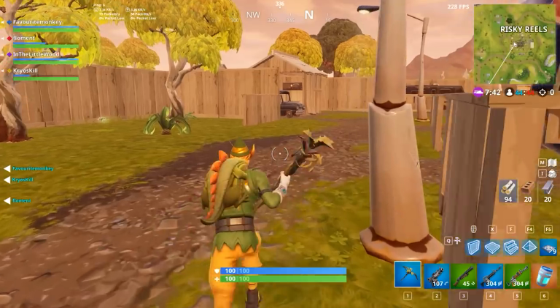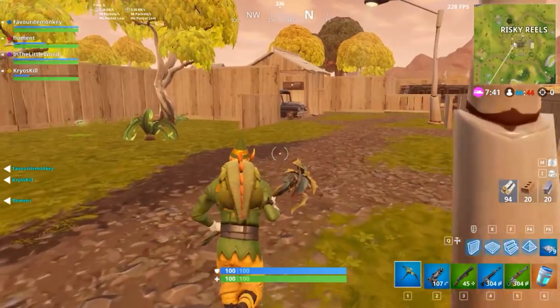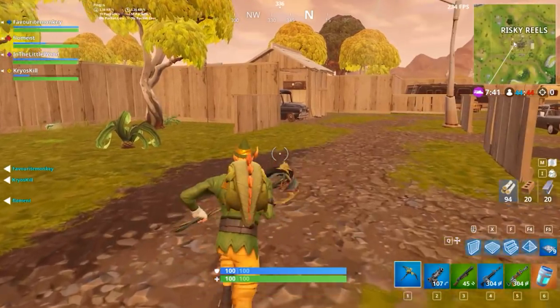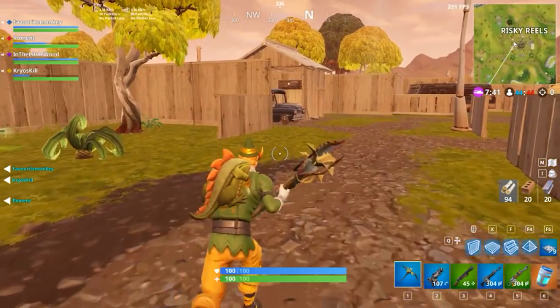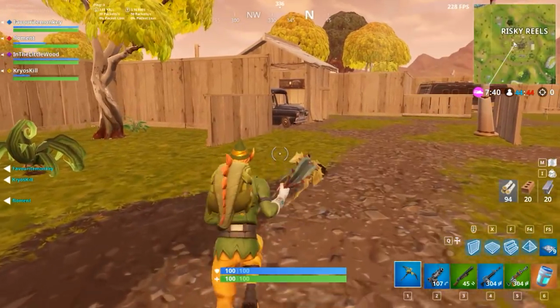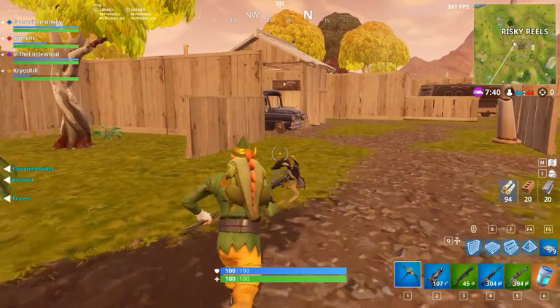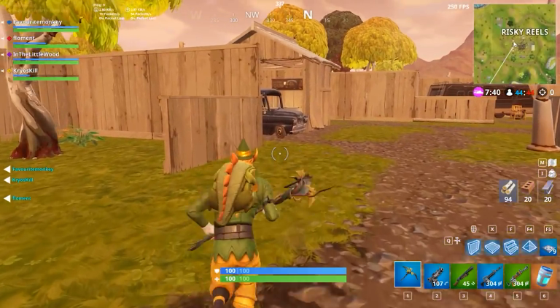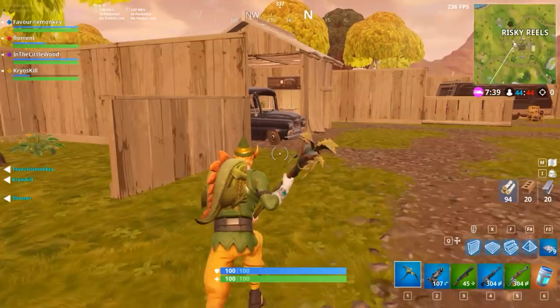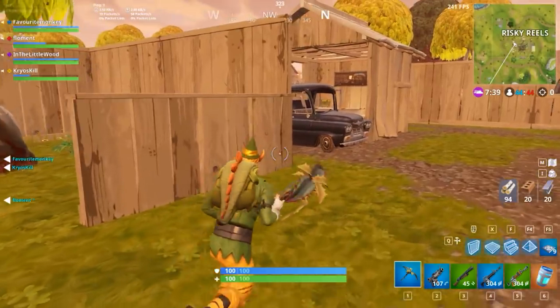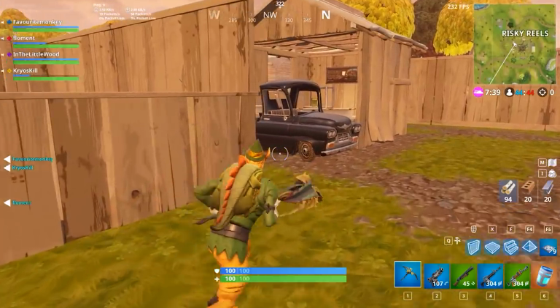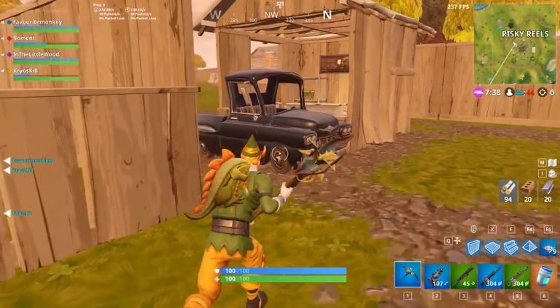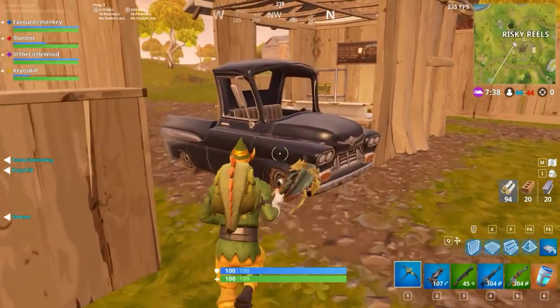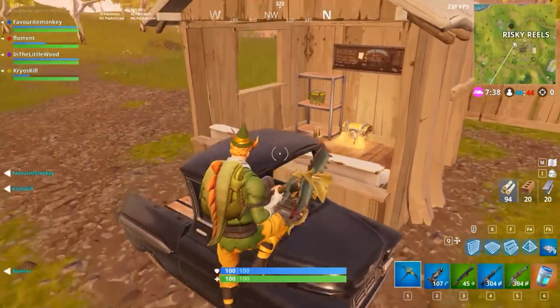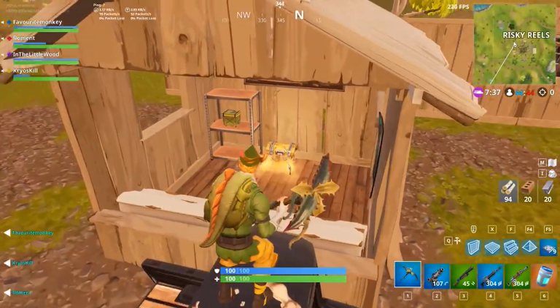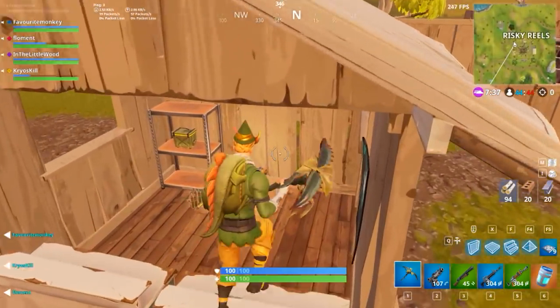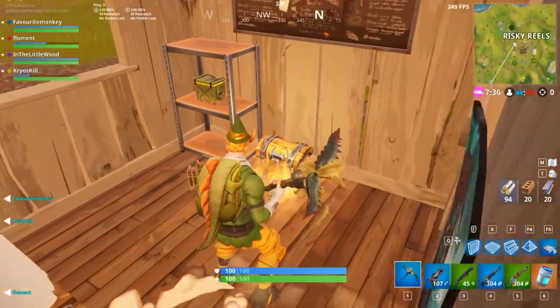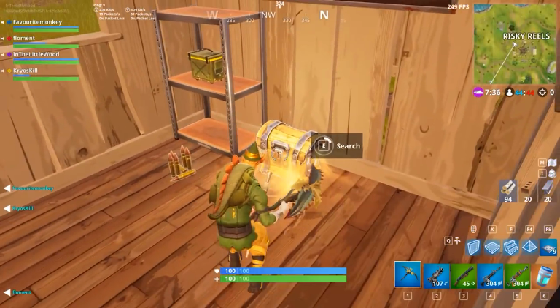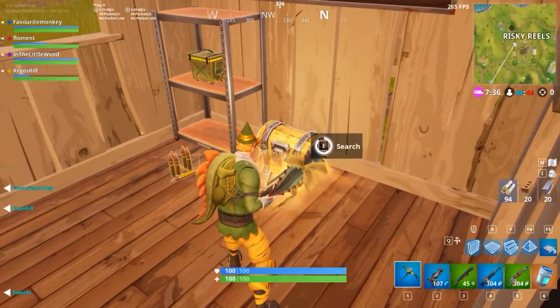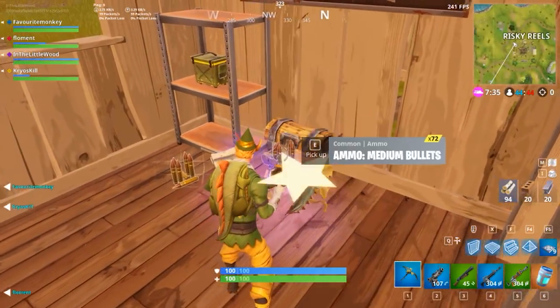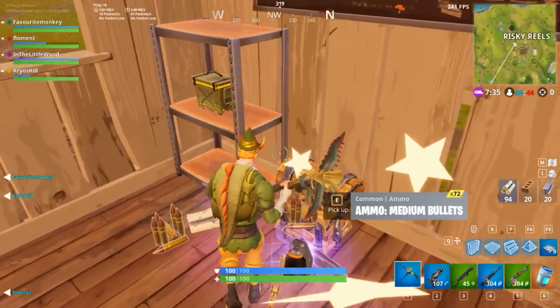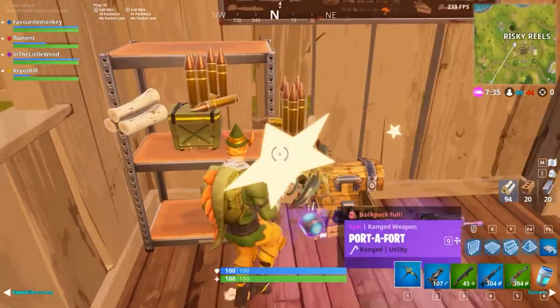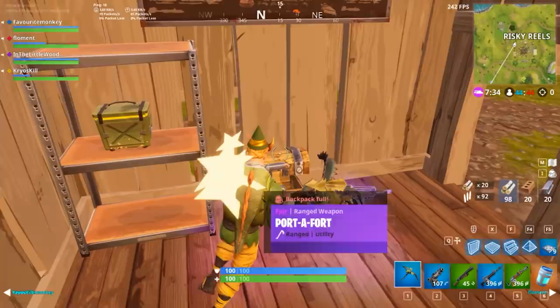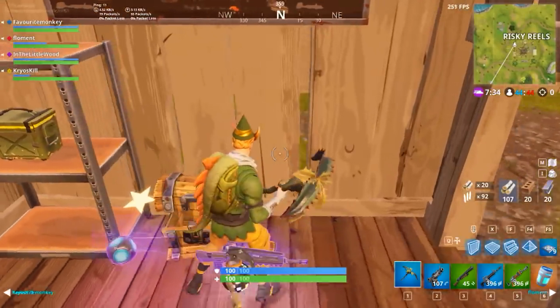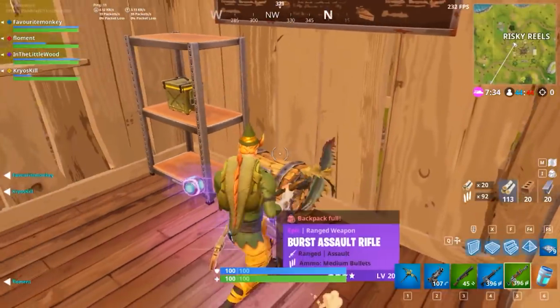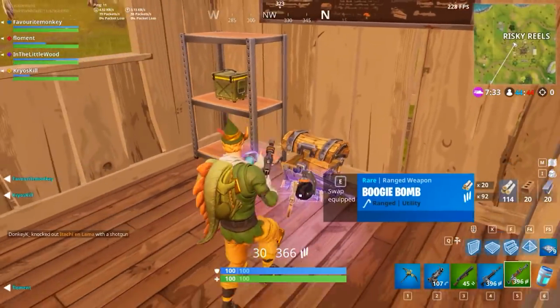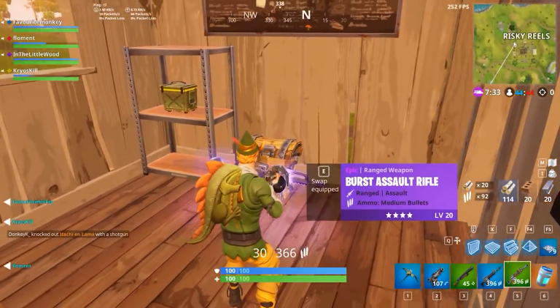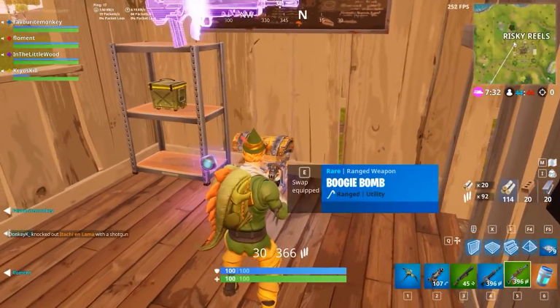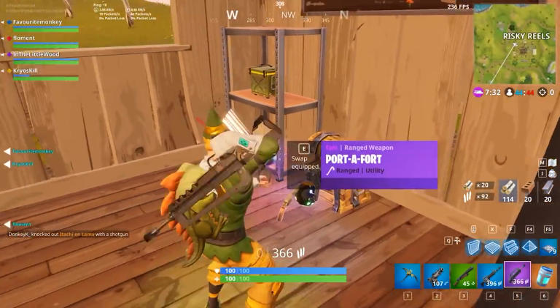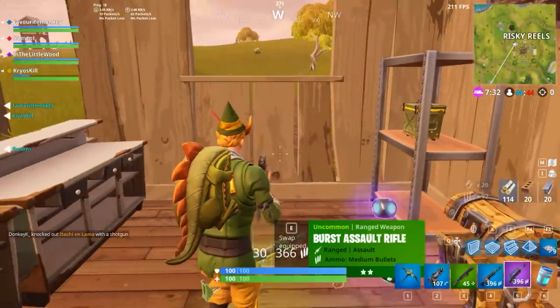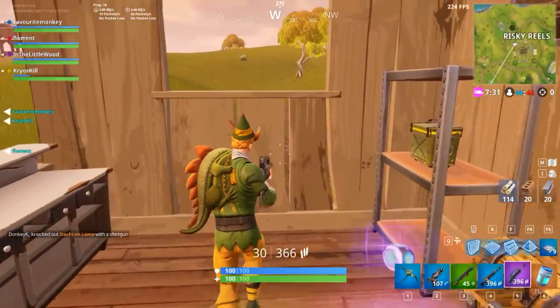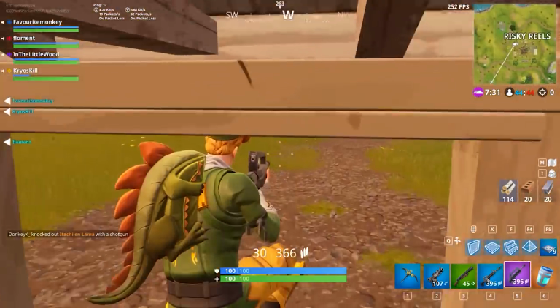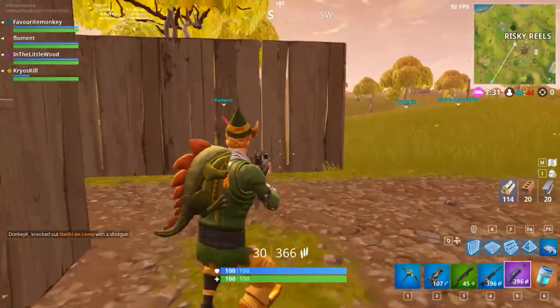All the way on the opposite side of Risky Reels in the western building, you're going to find one inside the bathroom and another inside the roof. Ever so slightly north of there, in the northwestern section of Risky Reels itself, you will find what looks like the ticket booth — you drive through, say you want to watch Batman, give them five dollars, and they give you something out of the chest.